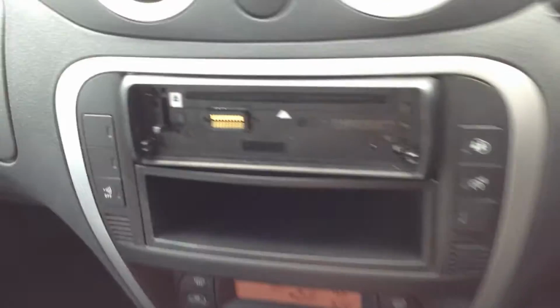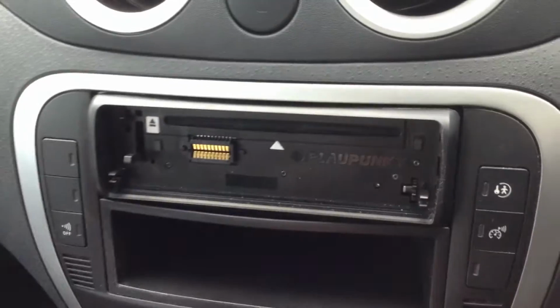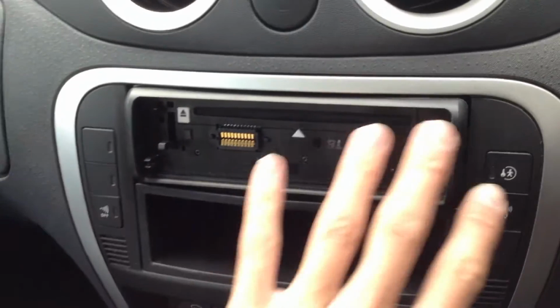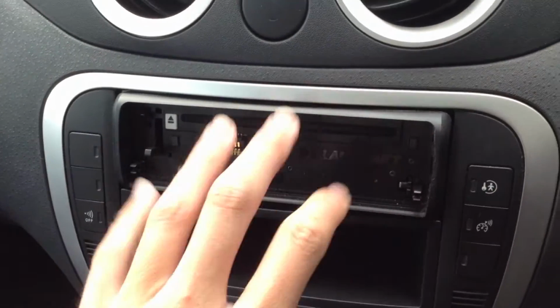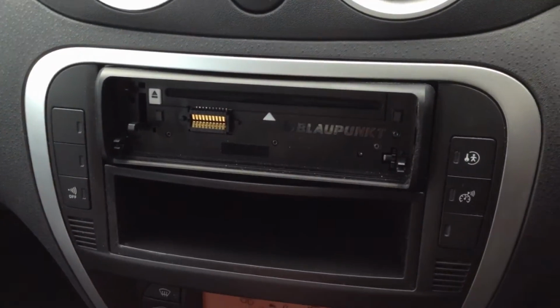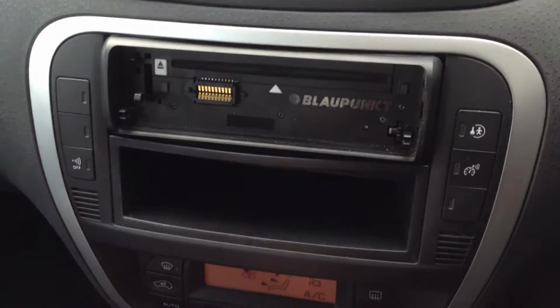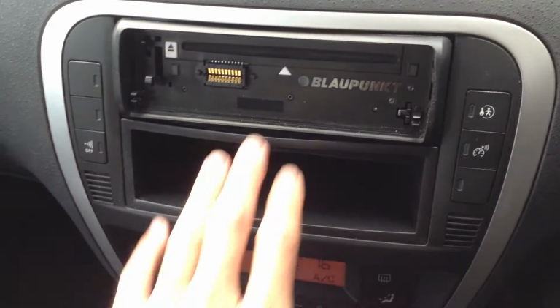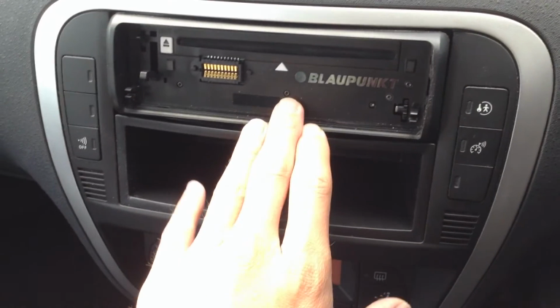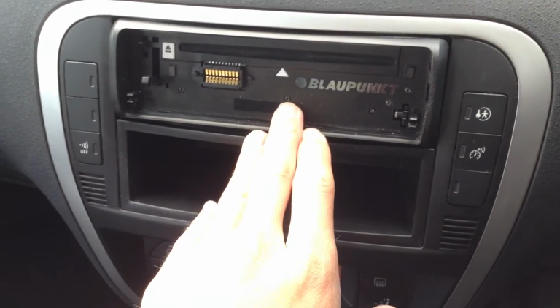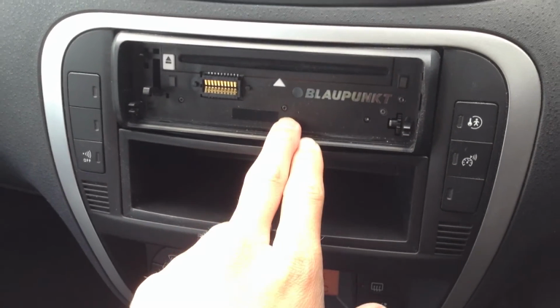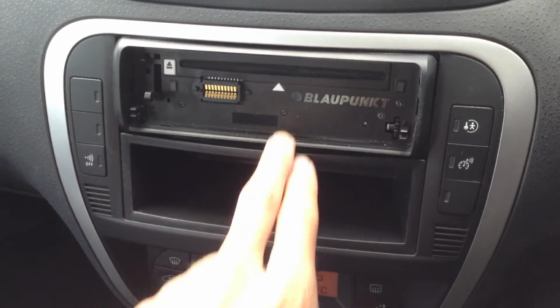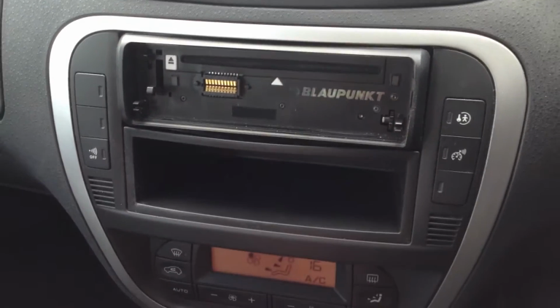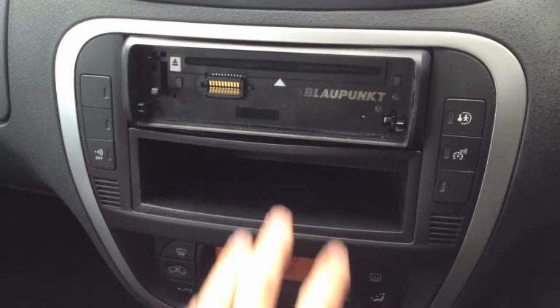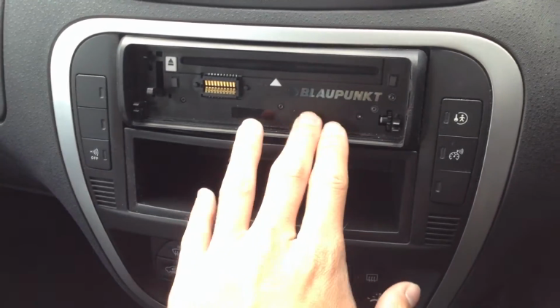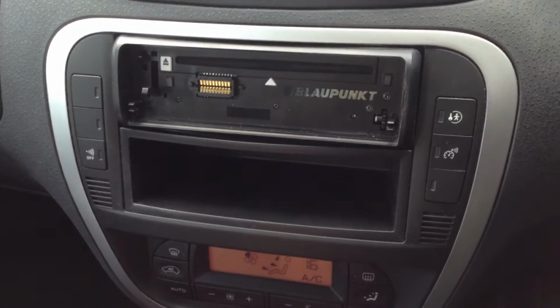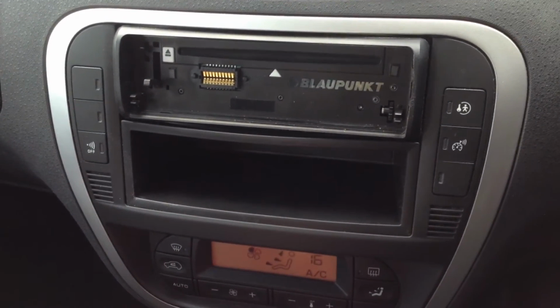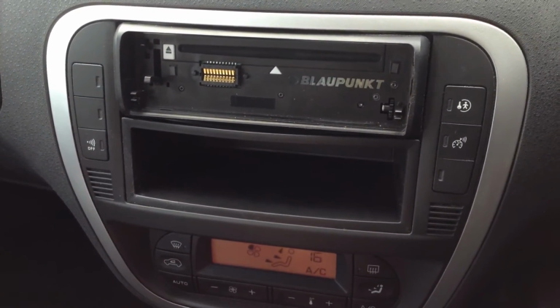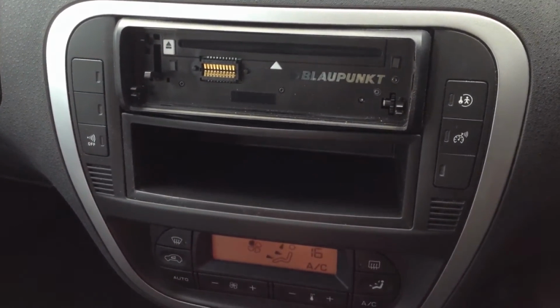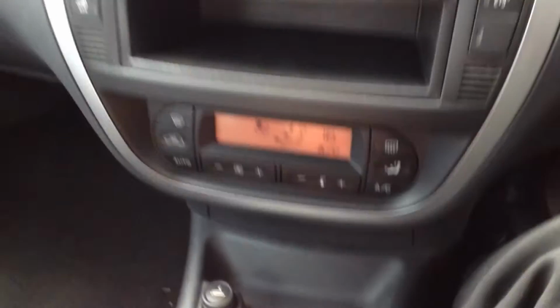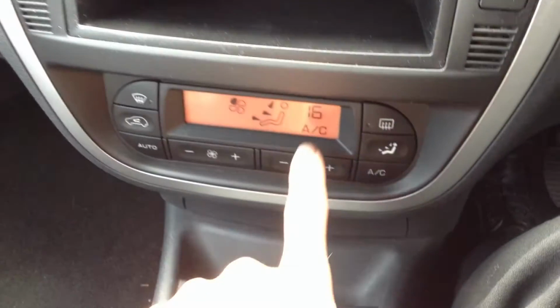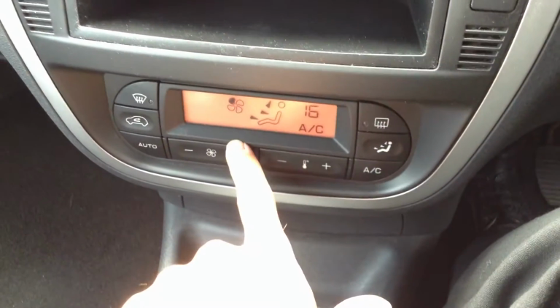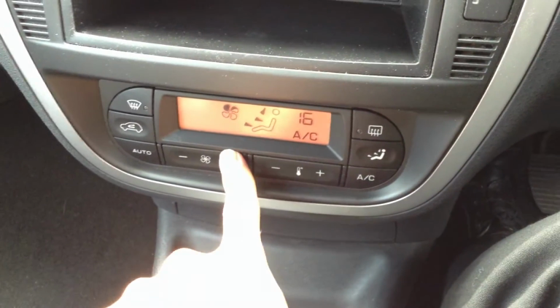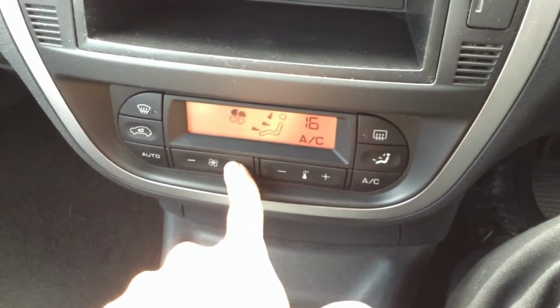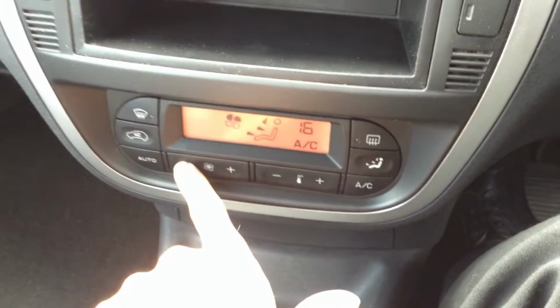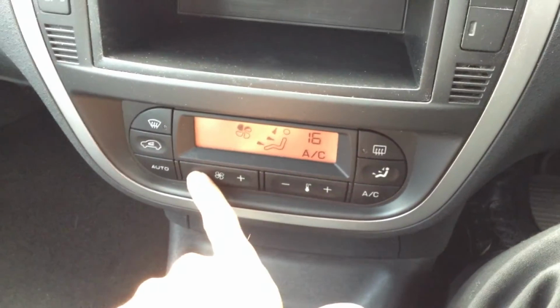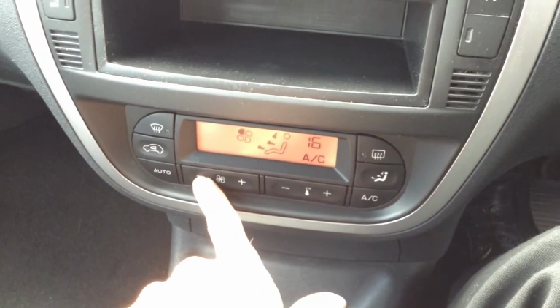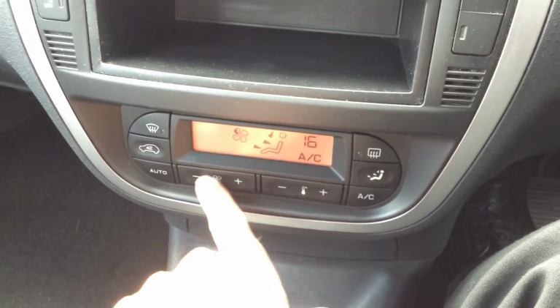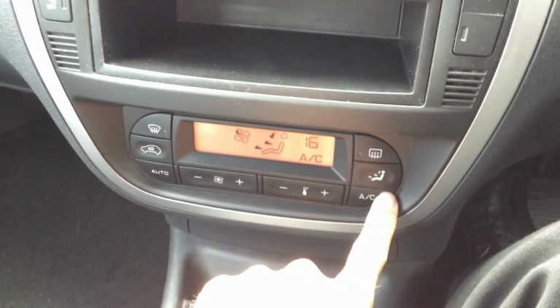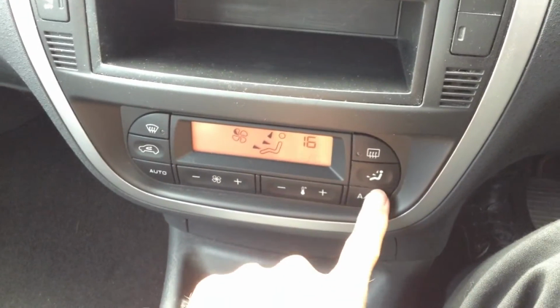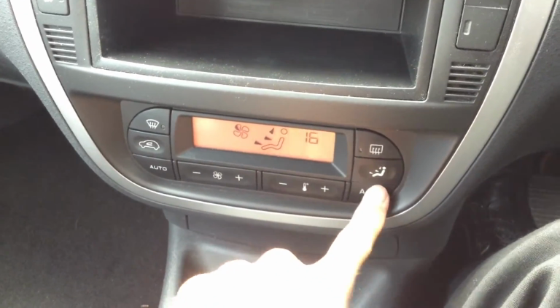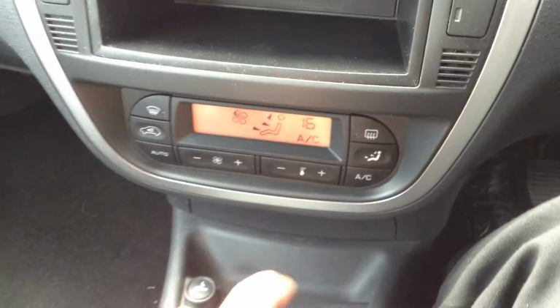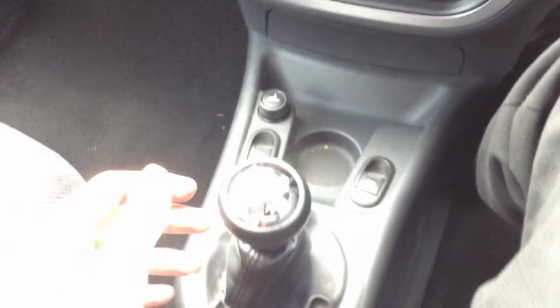There is no radio unit here — not sure why, I can't see it anywhere in the car, so it won't come with a radio unit. Air conditioning comes on lovely and cold, and the blowers work perfectly fine as well, so that's all in good order.